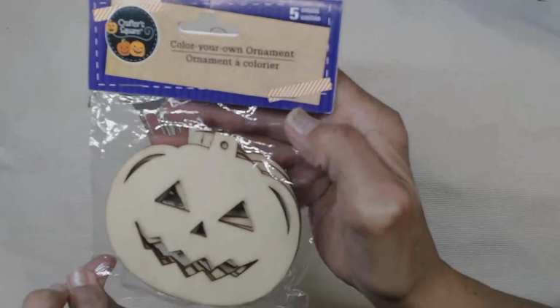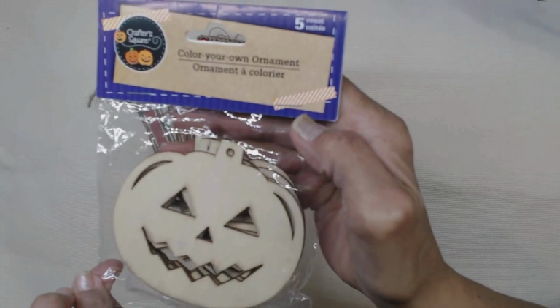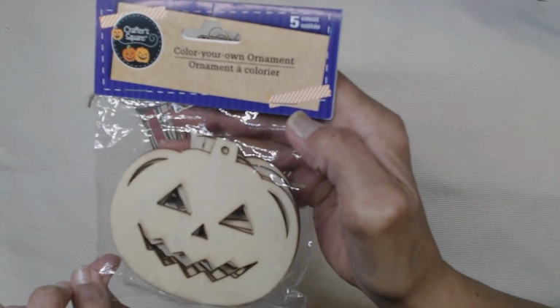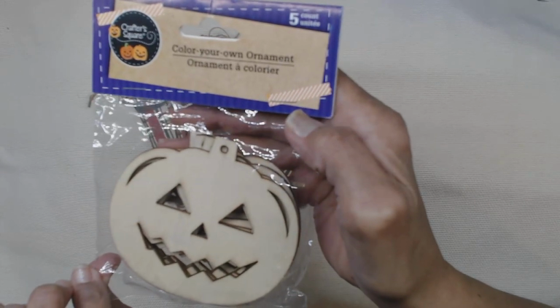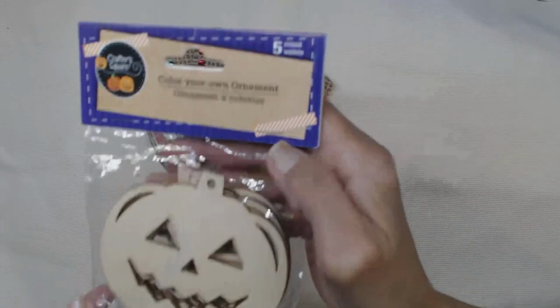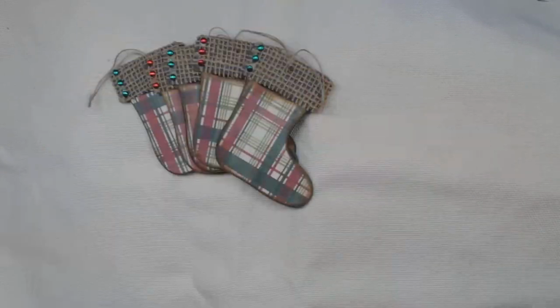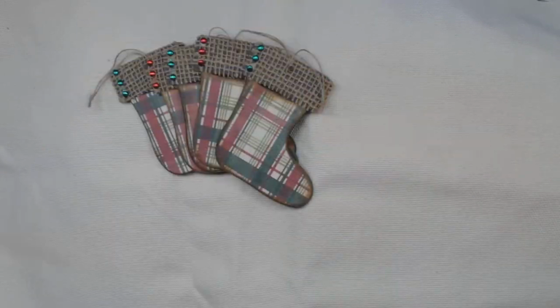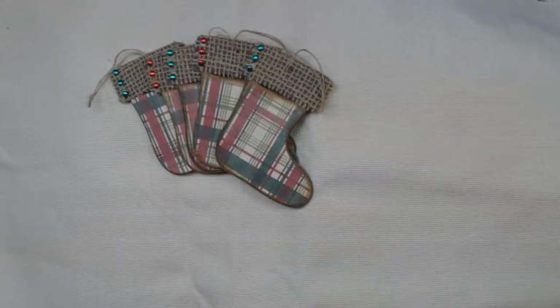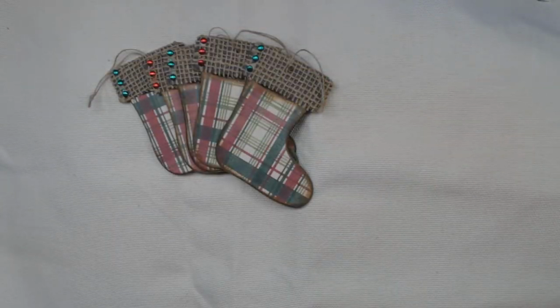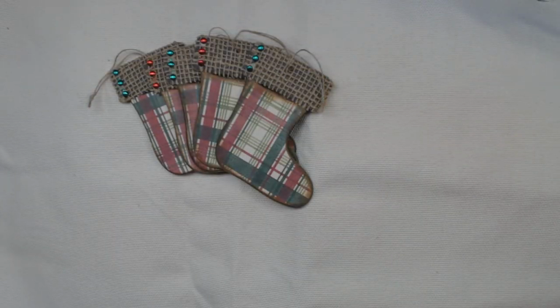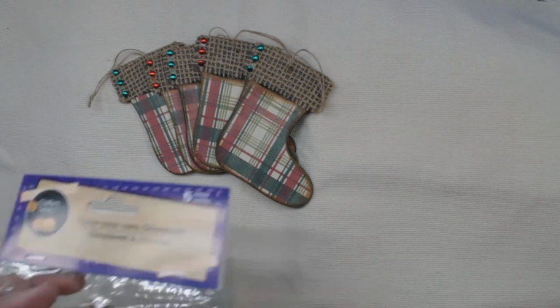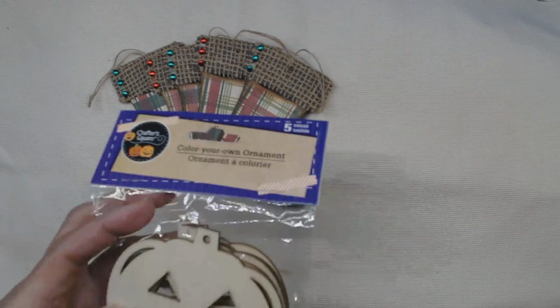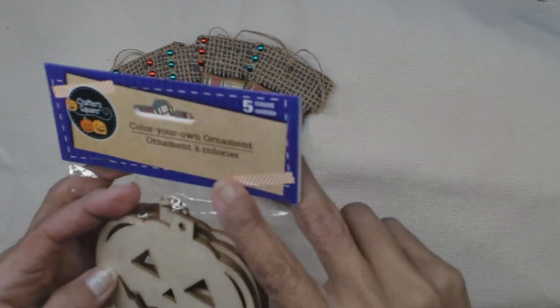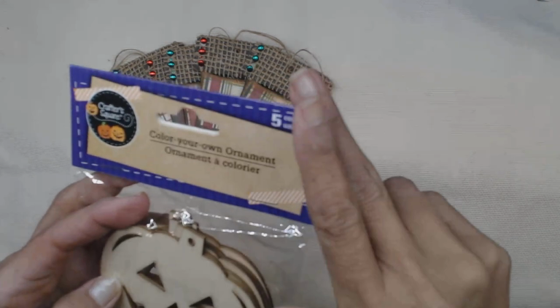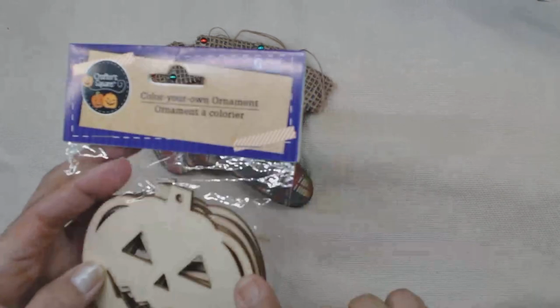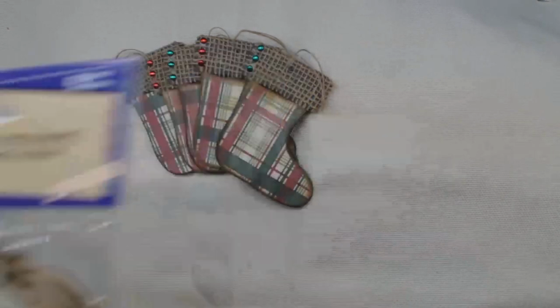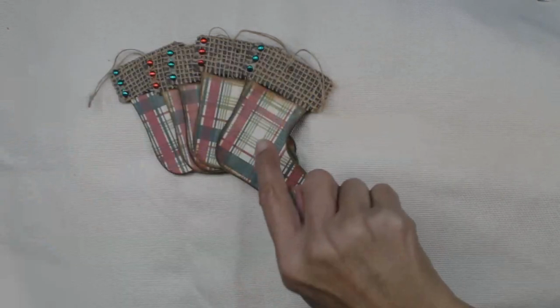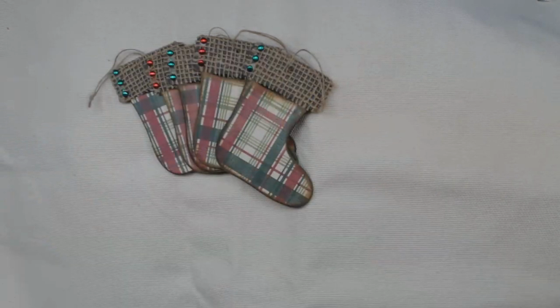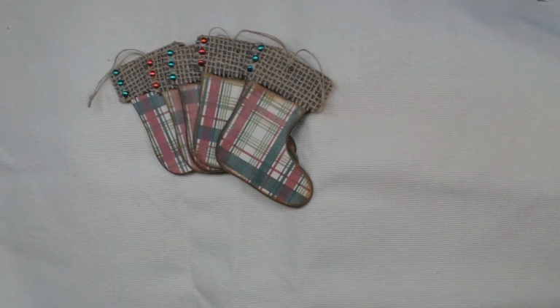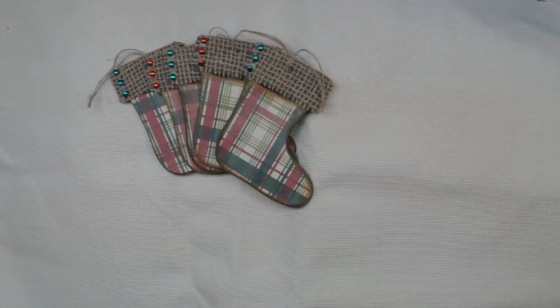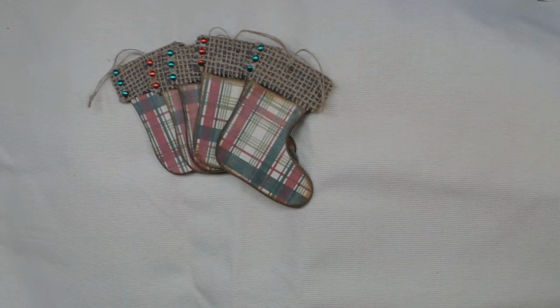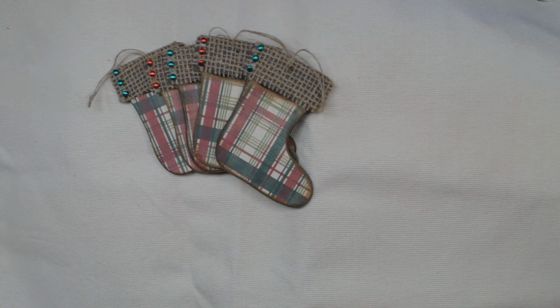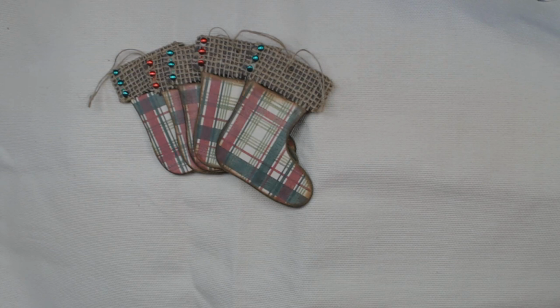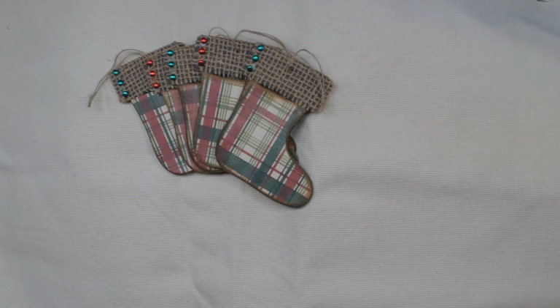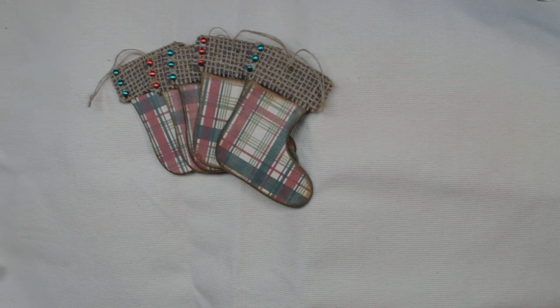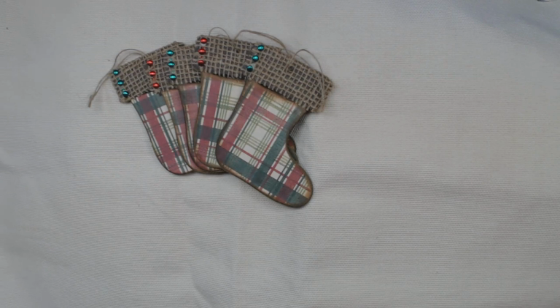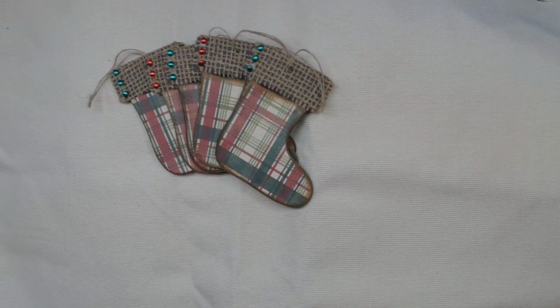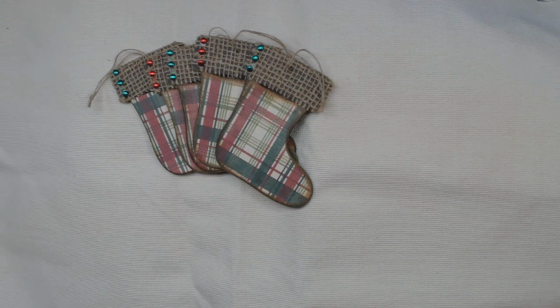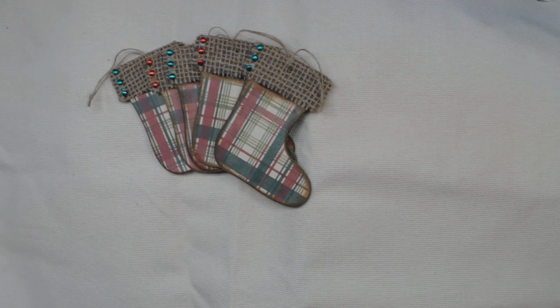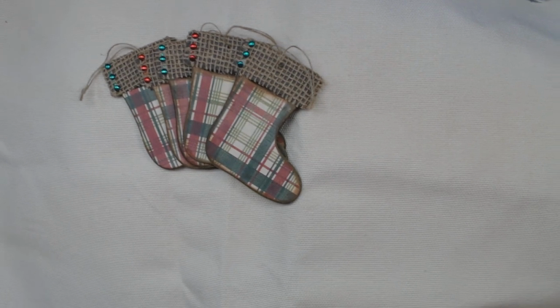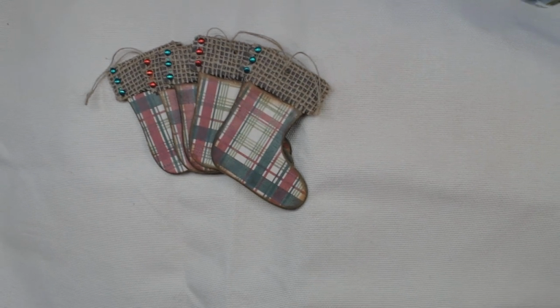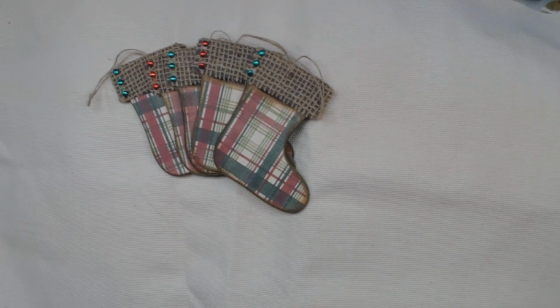It's a very easy project. Let me show you the kit package — this is a Halloween one, but that's what they come in. It comes five ornaments per pack. Right now I think they have some bells left, but I want more stockings, of course.